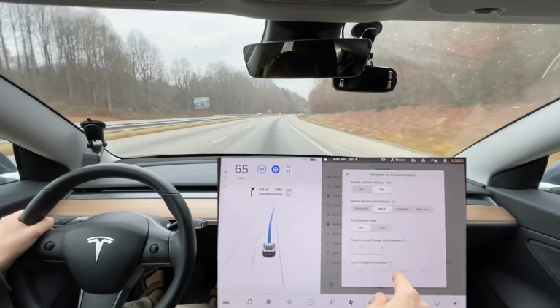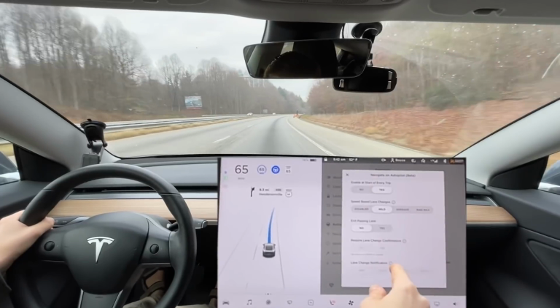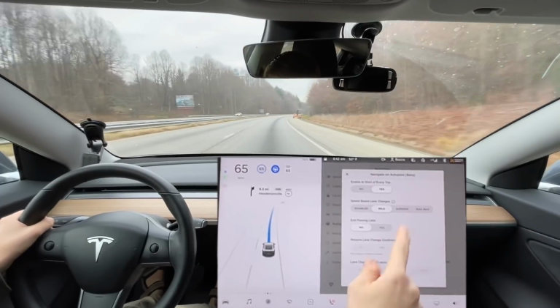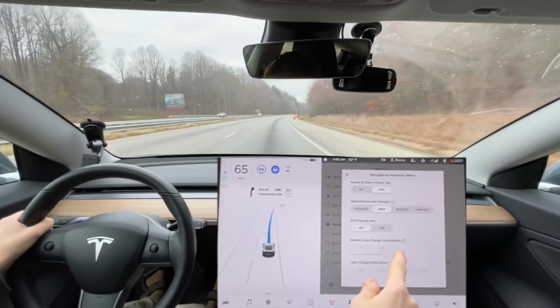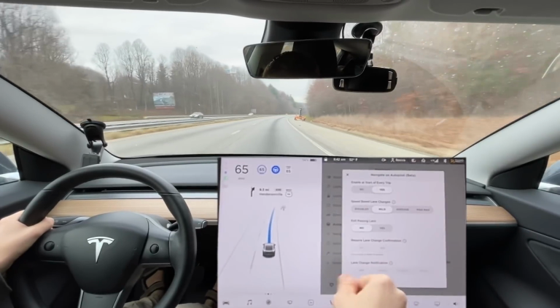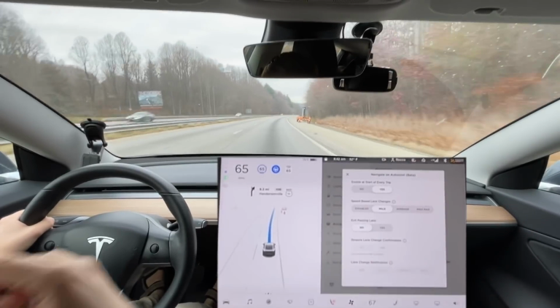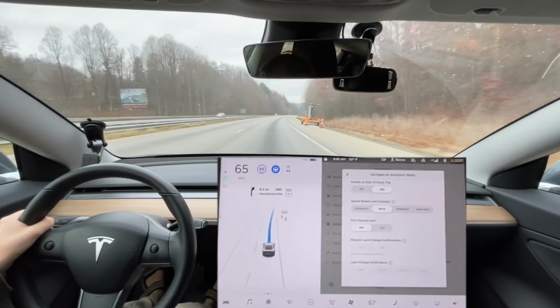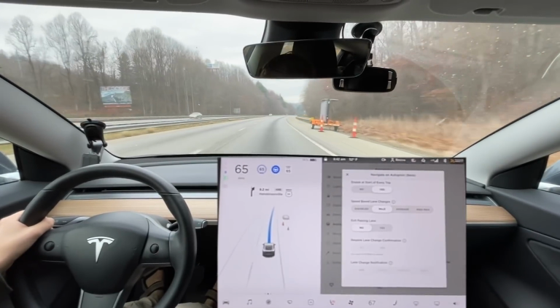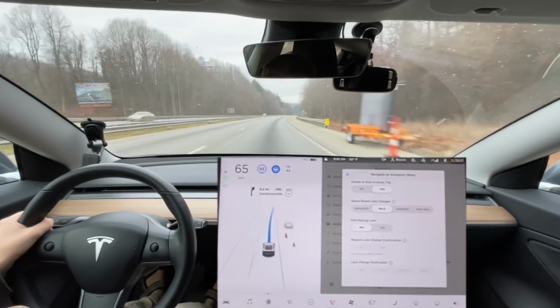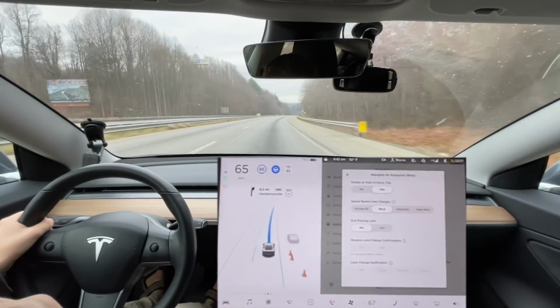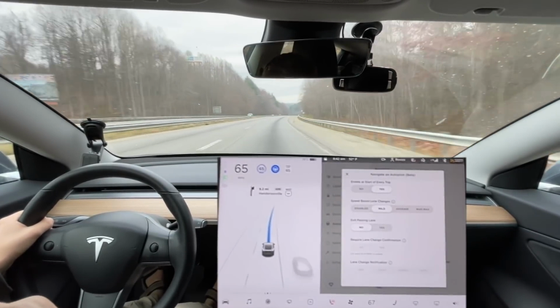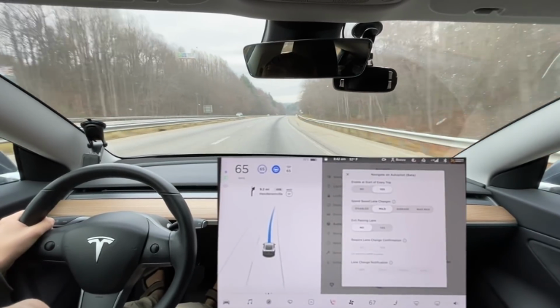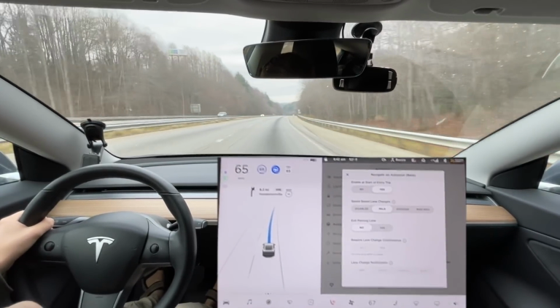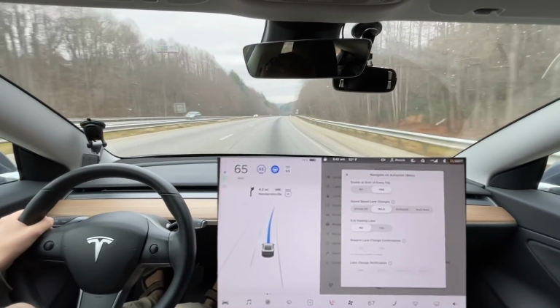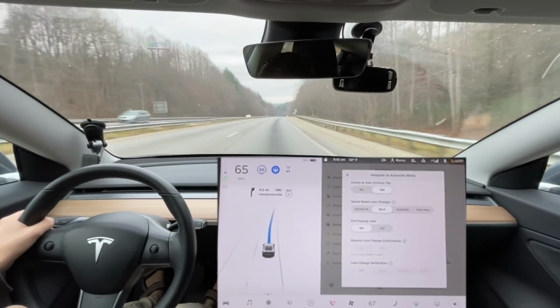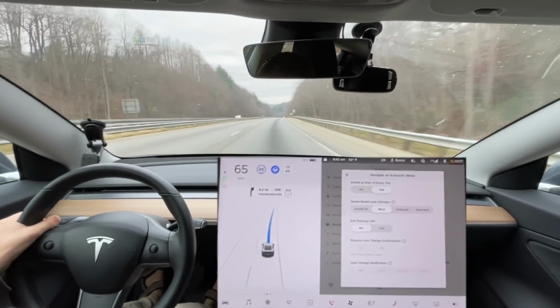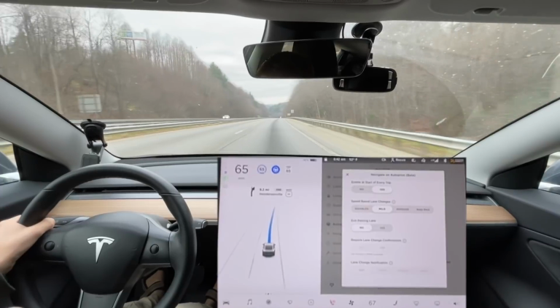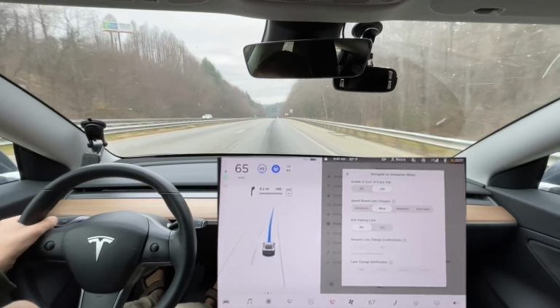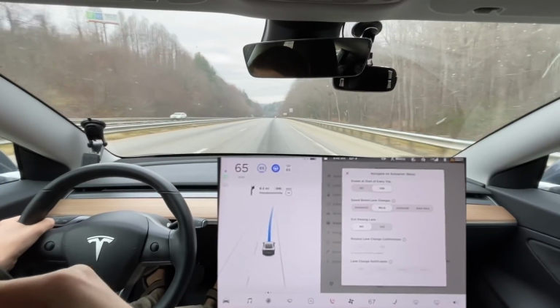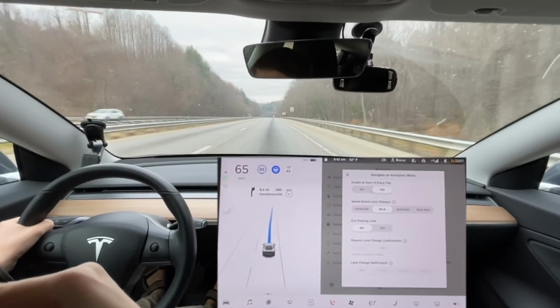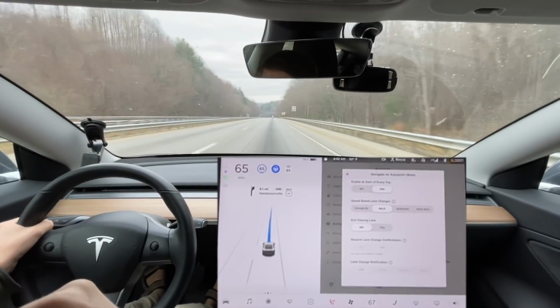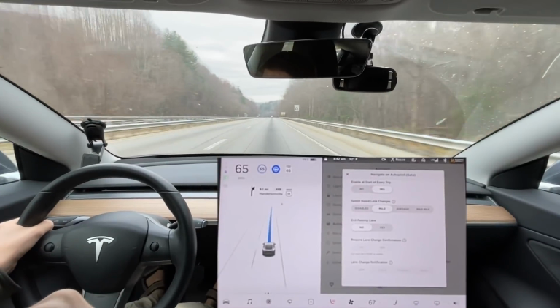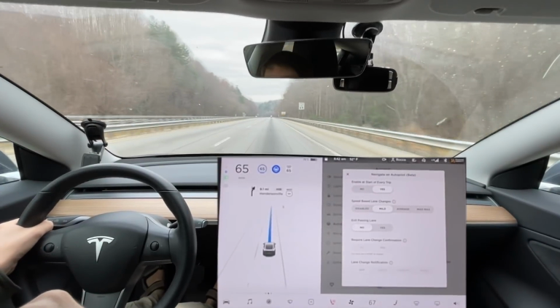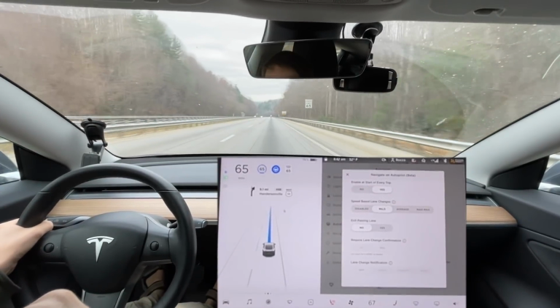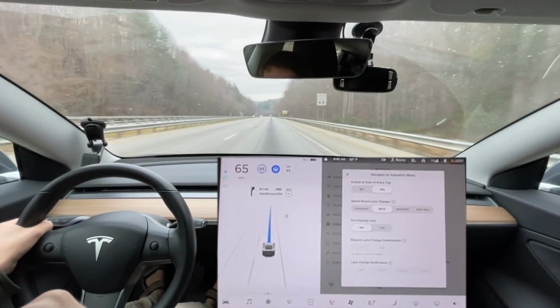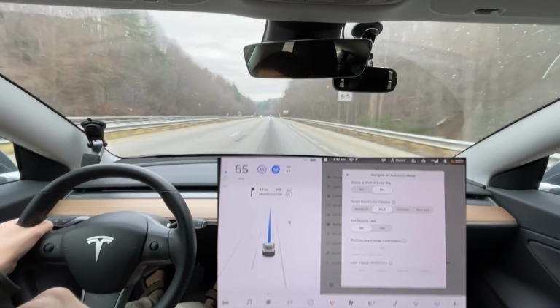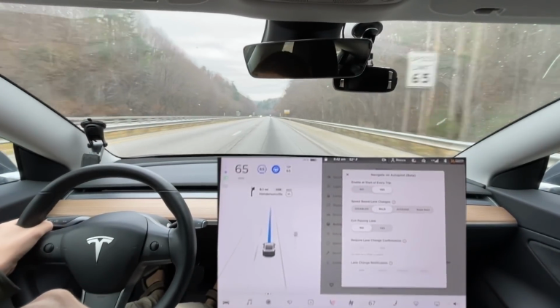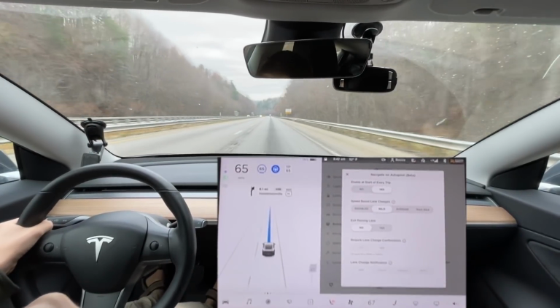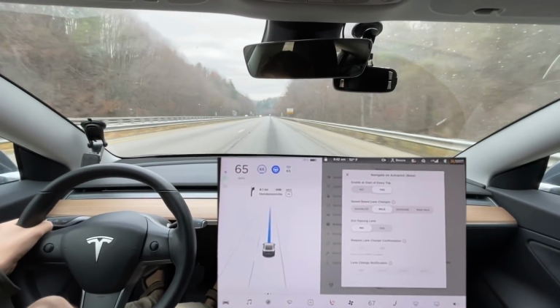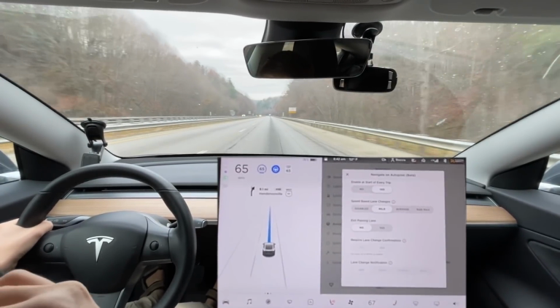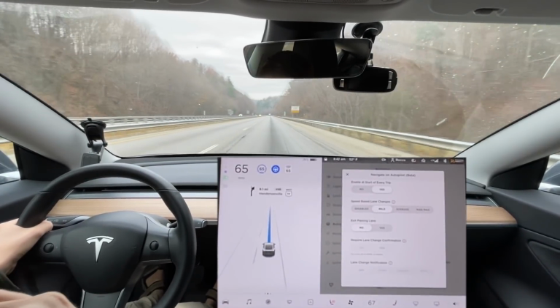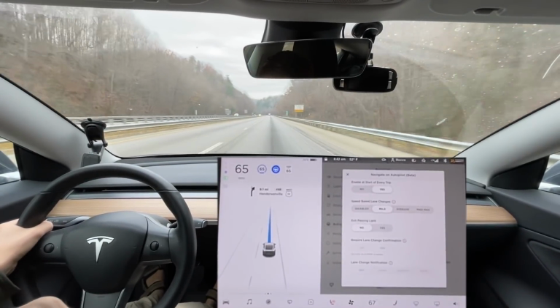Oh, I forgot to turn that on. We'll get that turned on after this drive everyone. It looks like I'm going to have automatic lane change enabled.